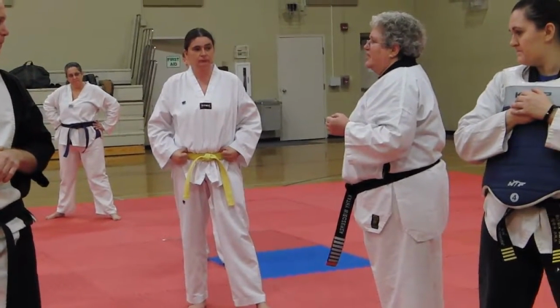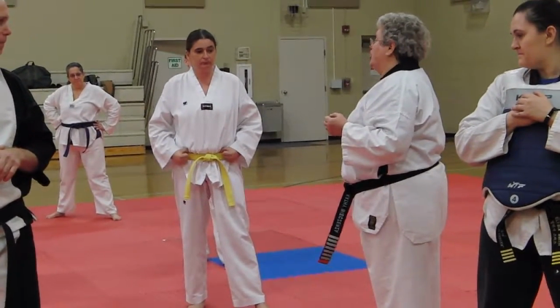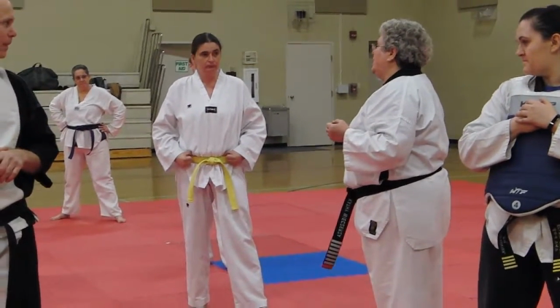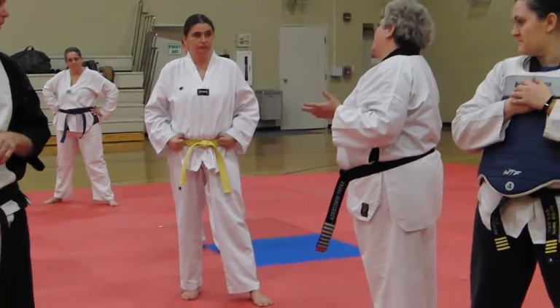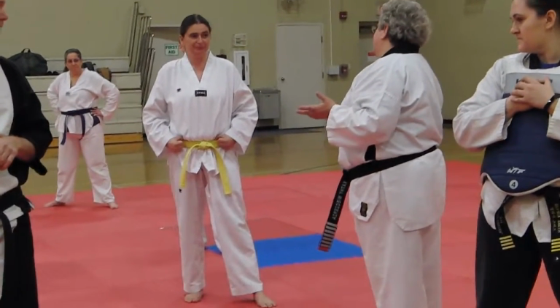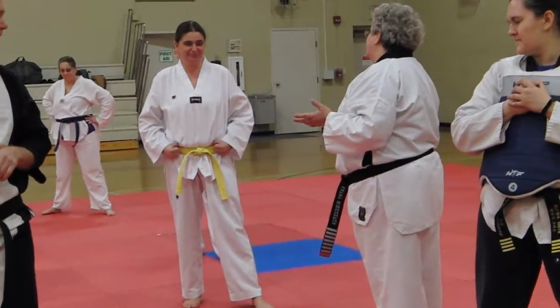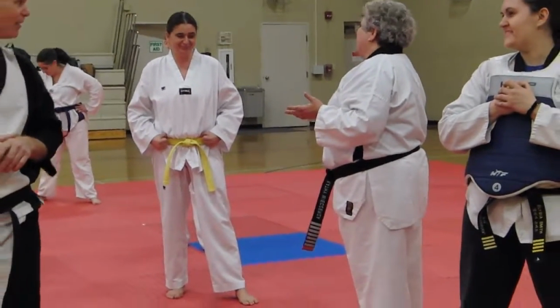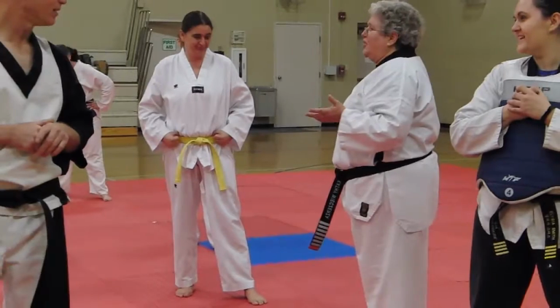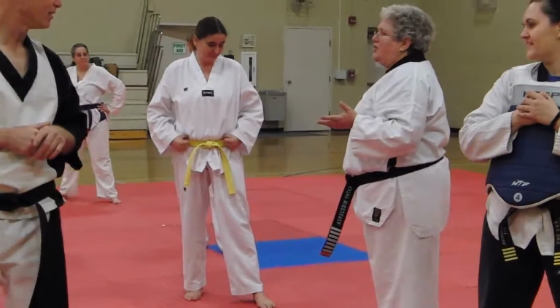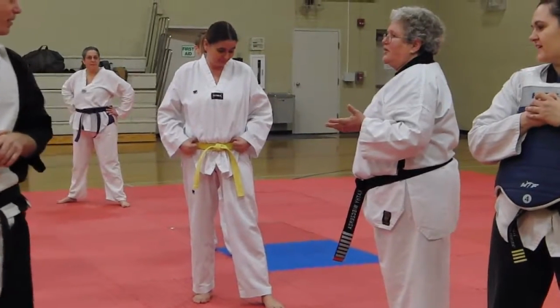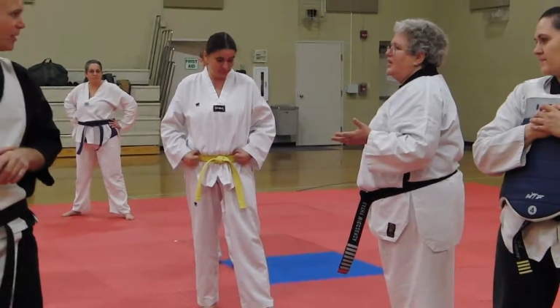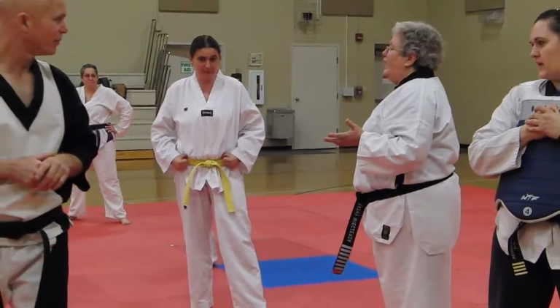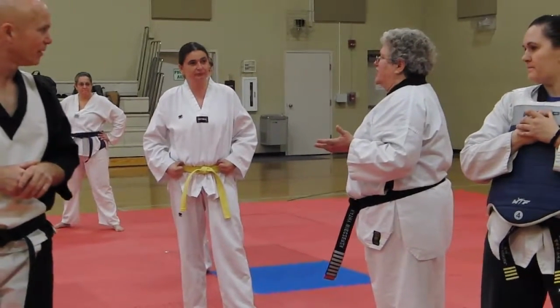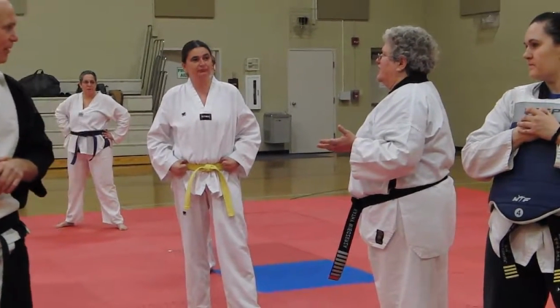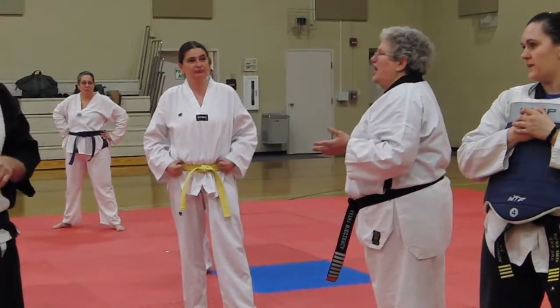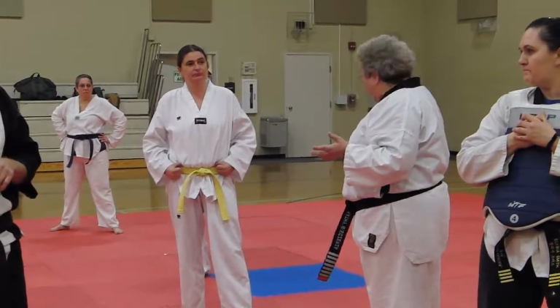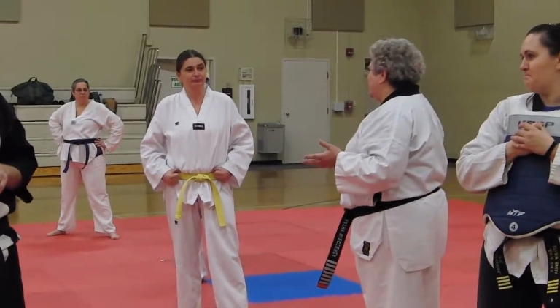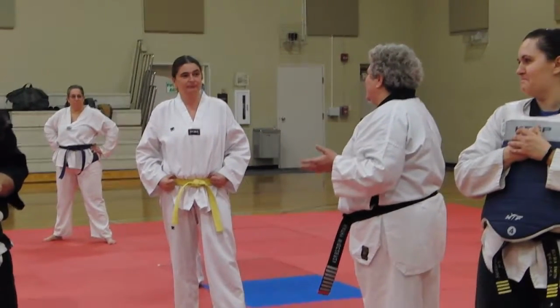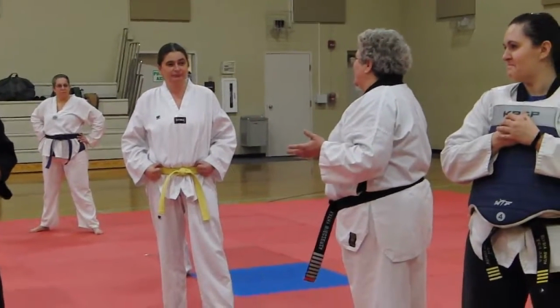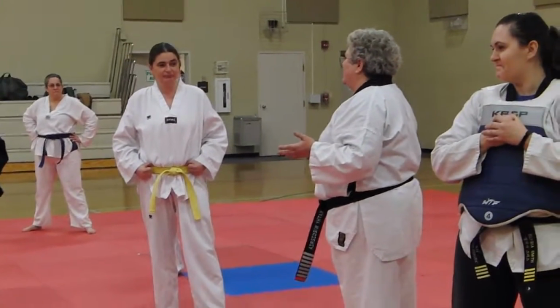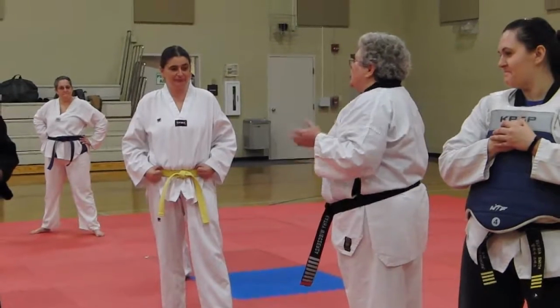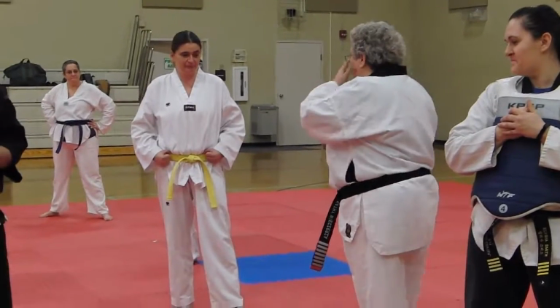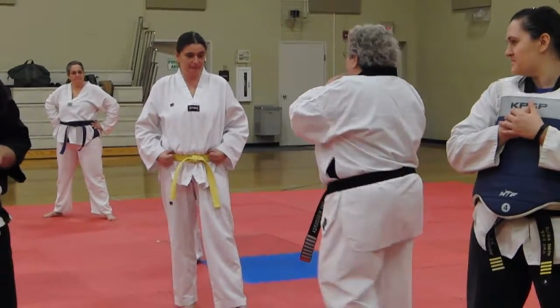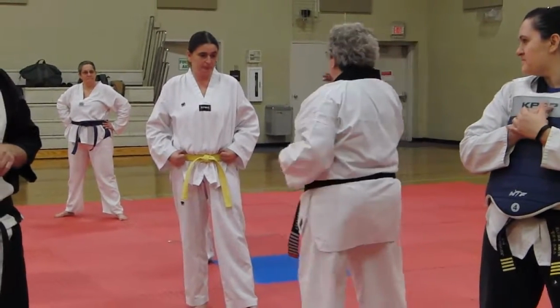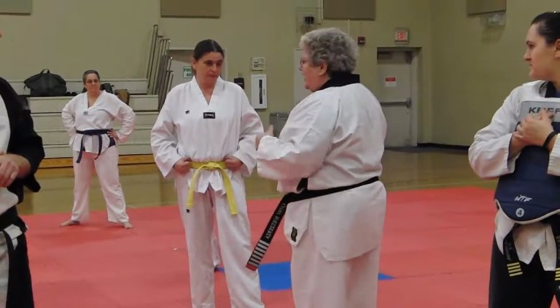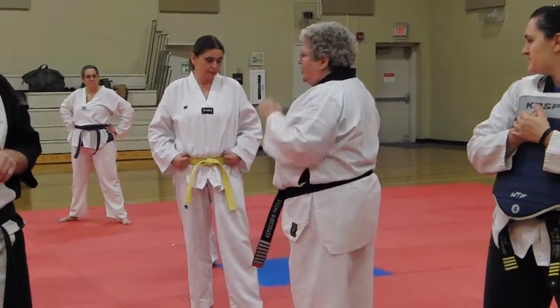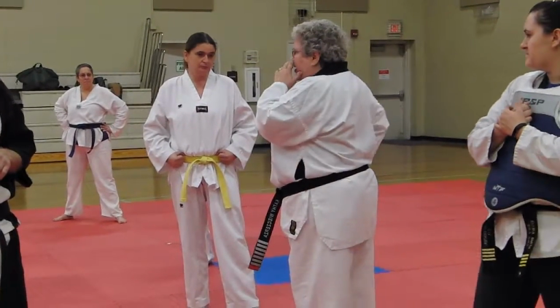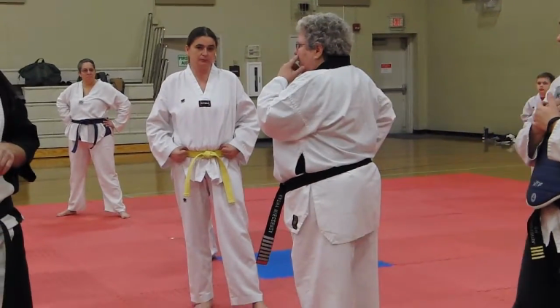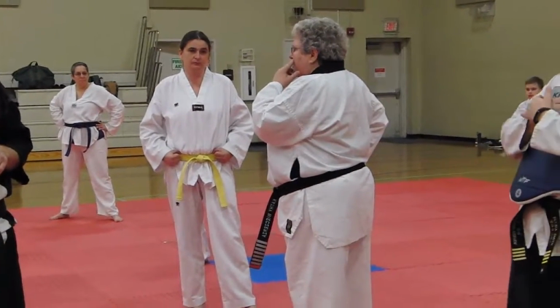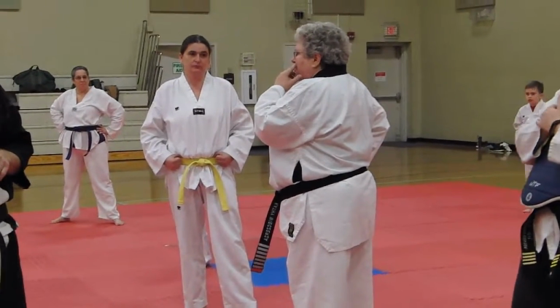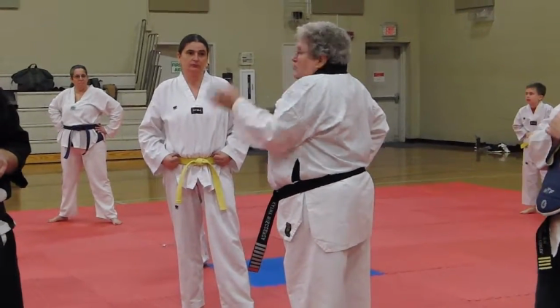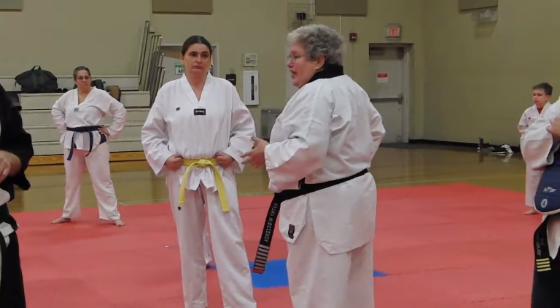Should you hit them pretty? Well, that'd be nice. But what do you want to do? How often? A lot. So is your goal to get out of their way? No, actually.